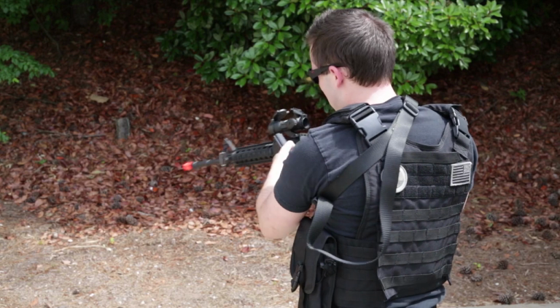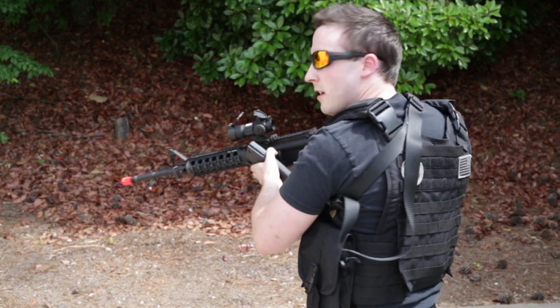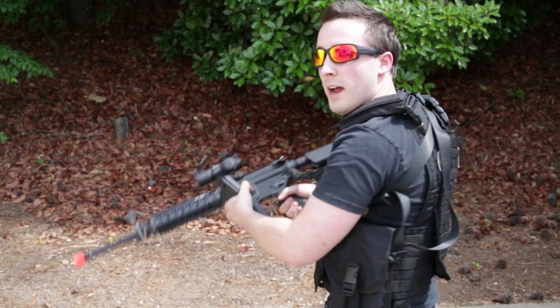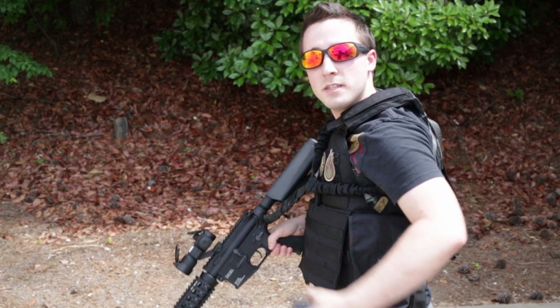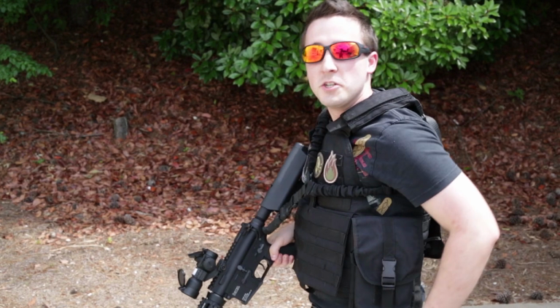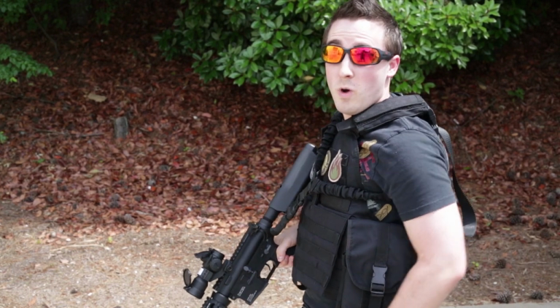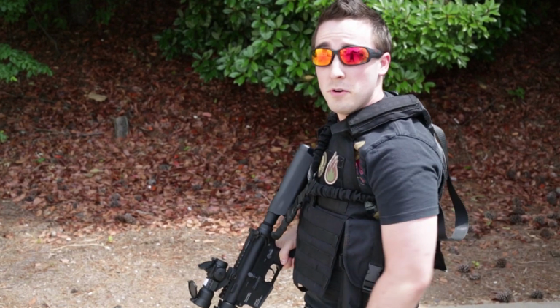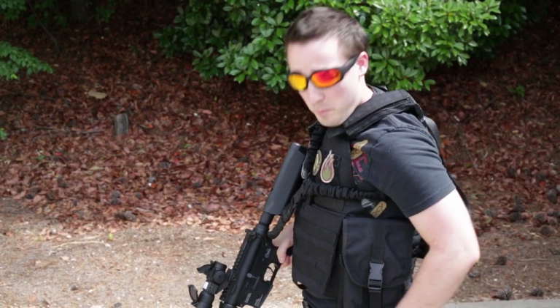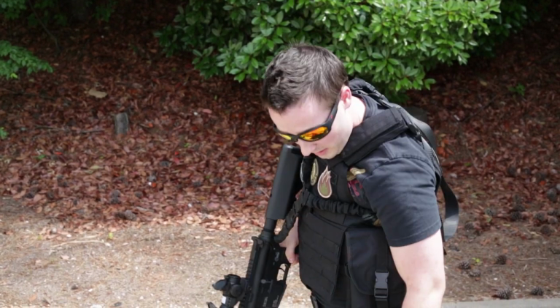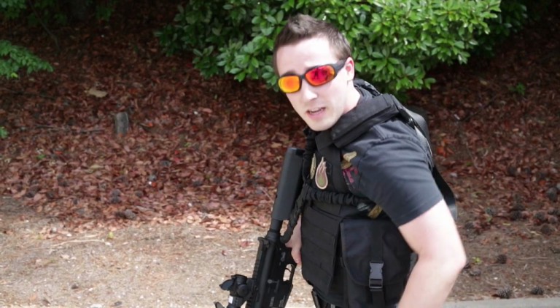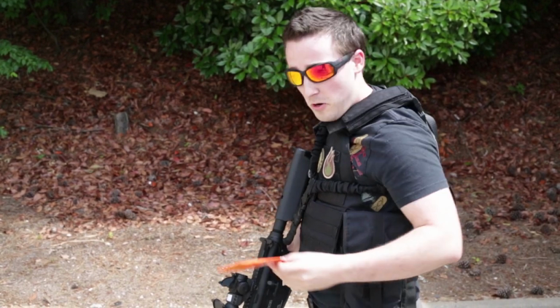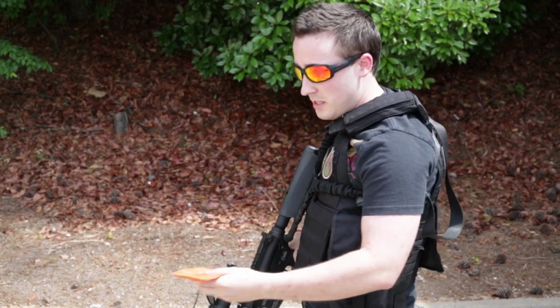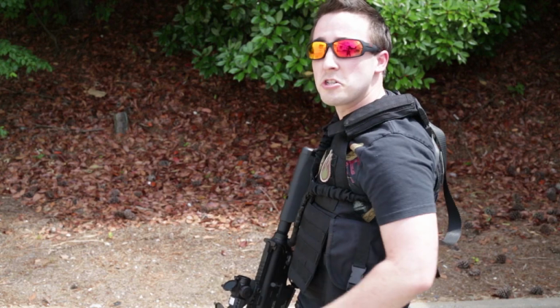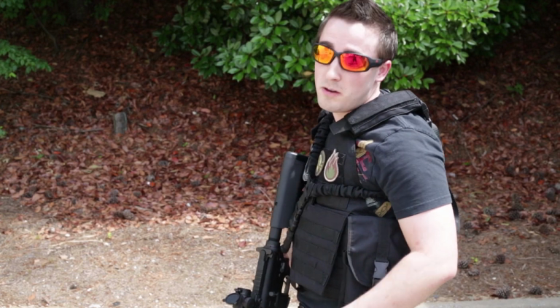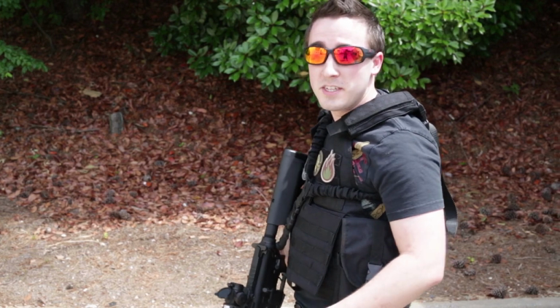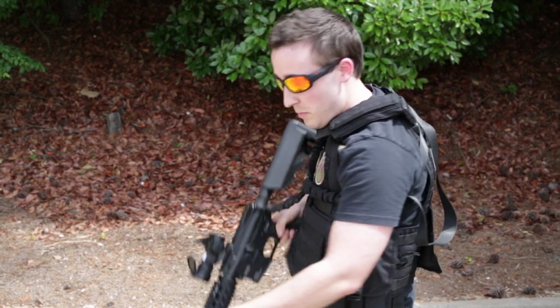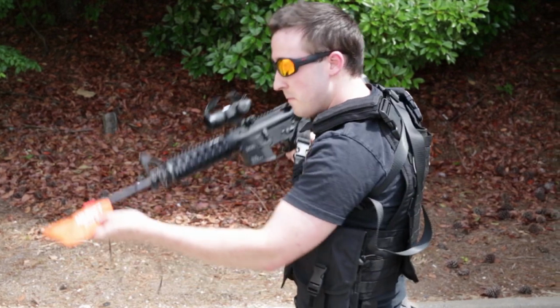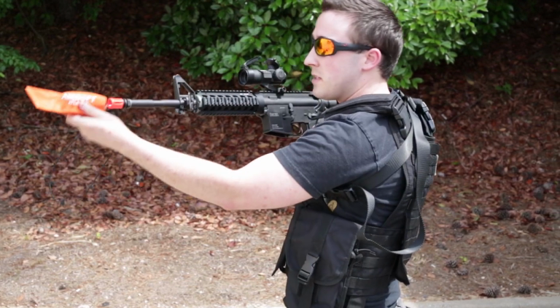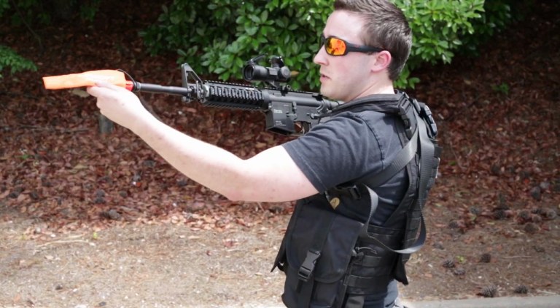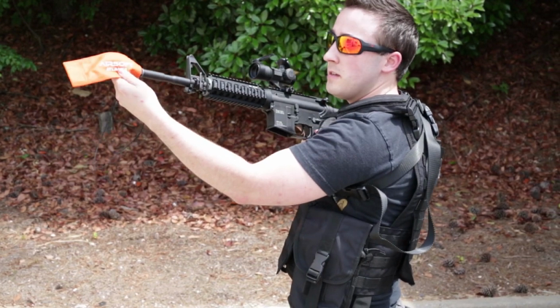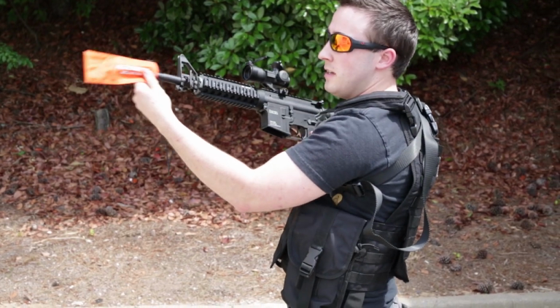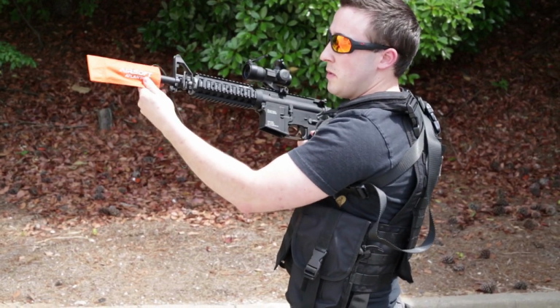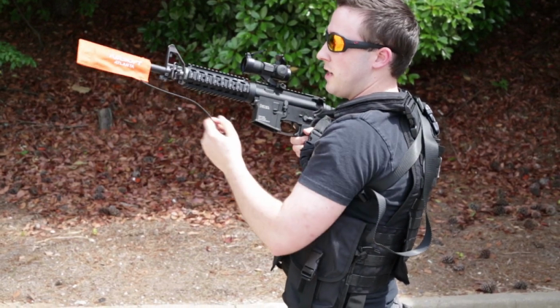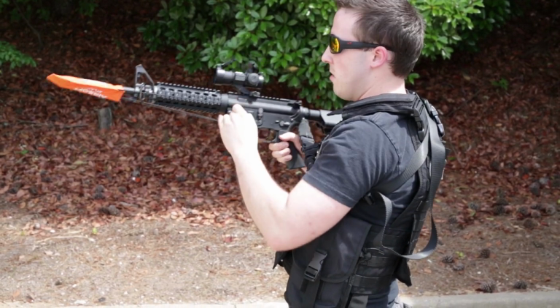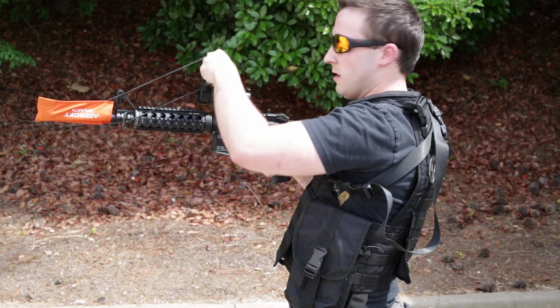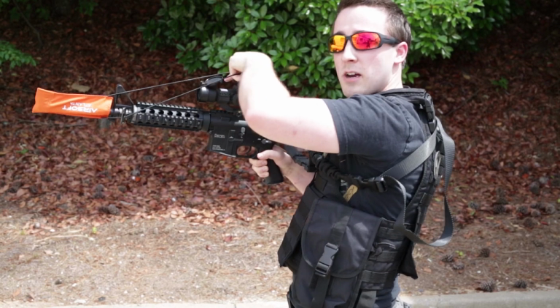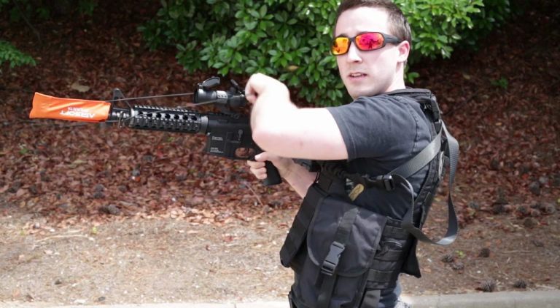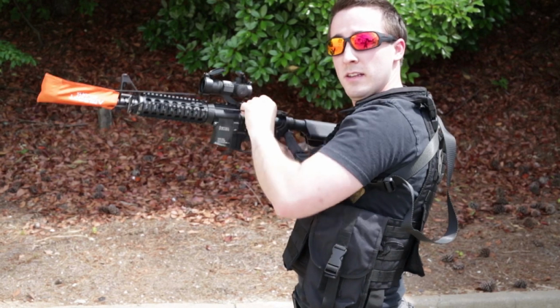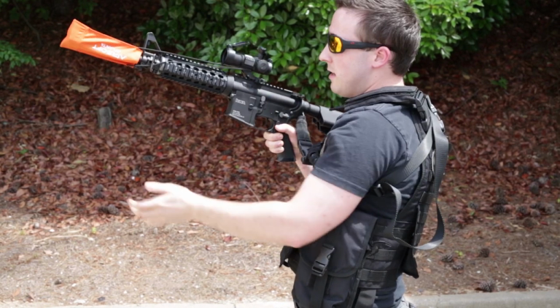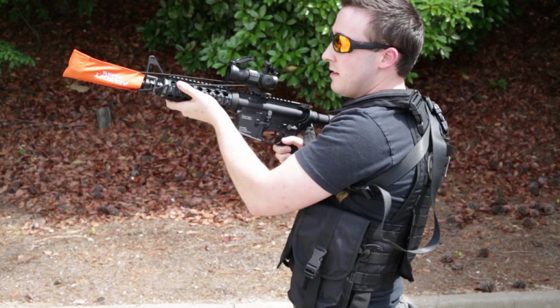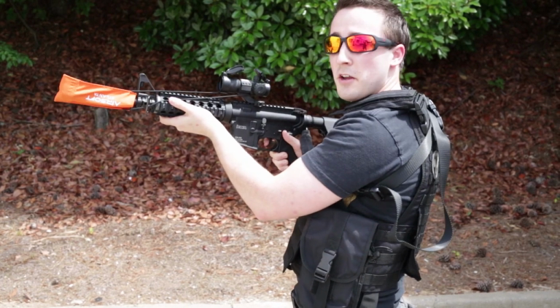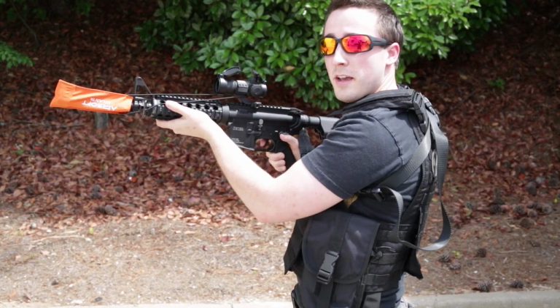Now, some fields will require you to put on a barrel sock even after all that, just to make sure that BB is not in the chamber. So what we do — slip the barrel sock right over, like so. Now you're ready to go.